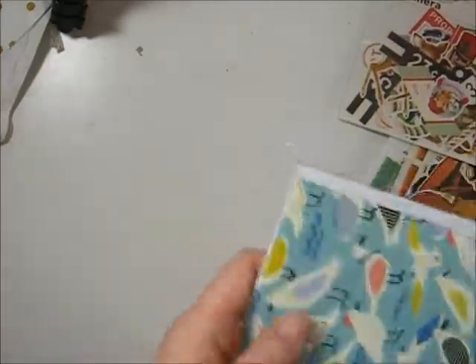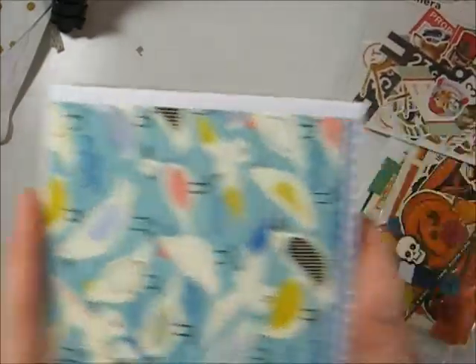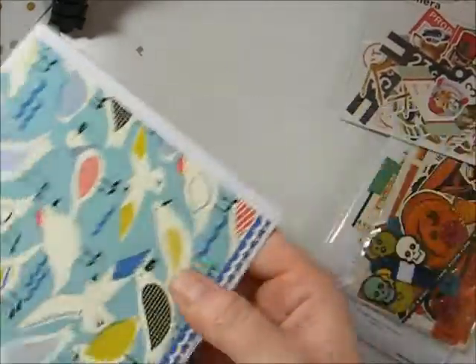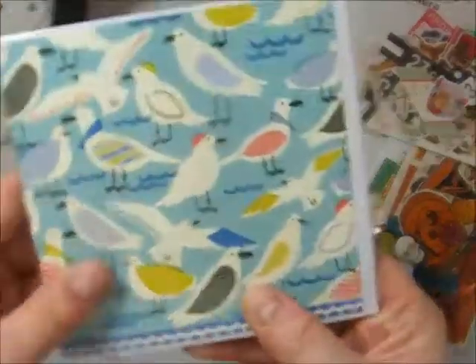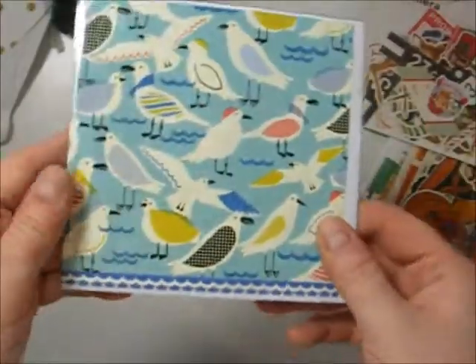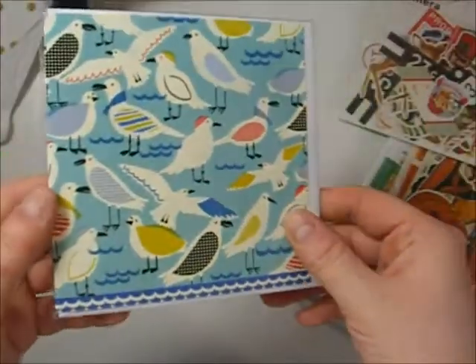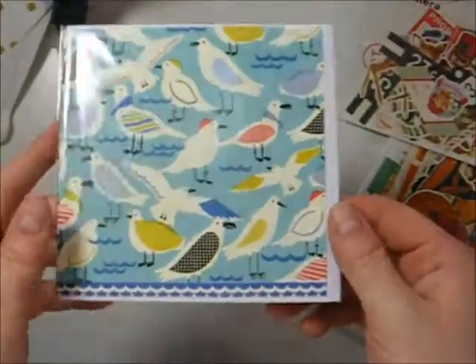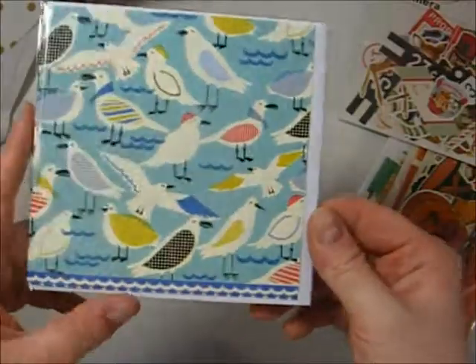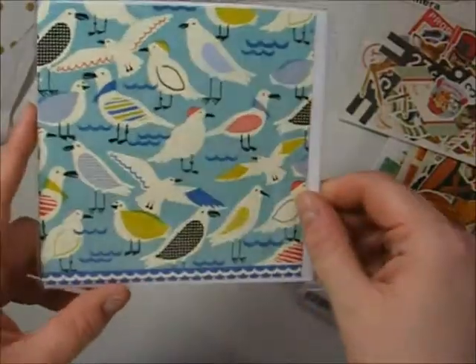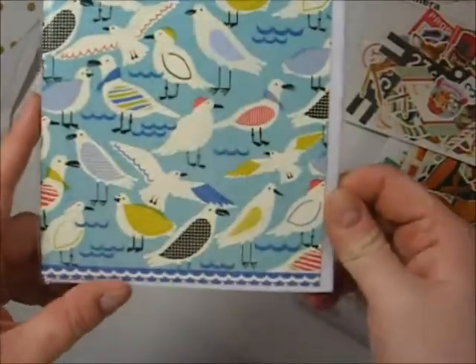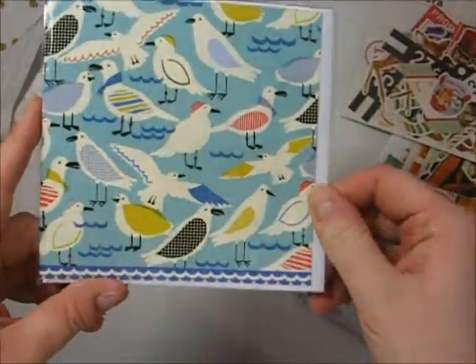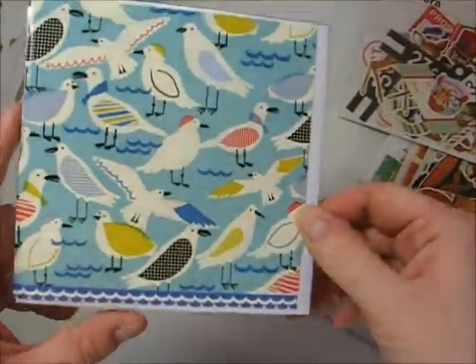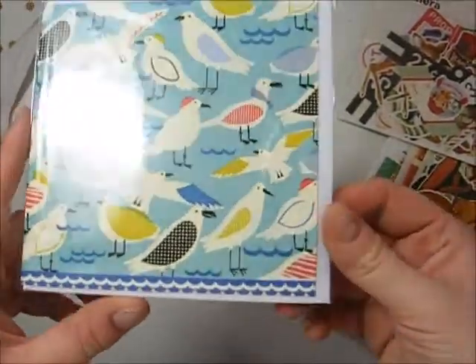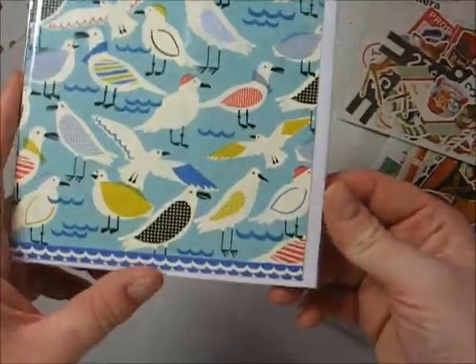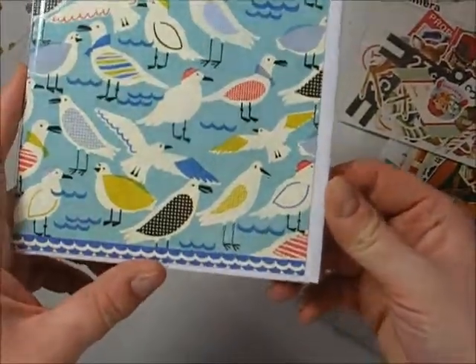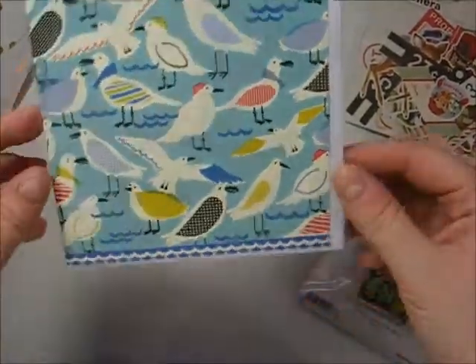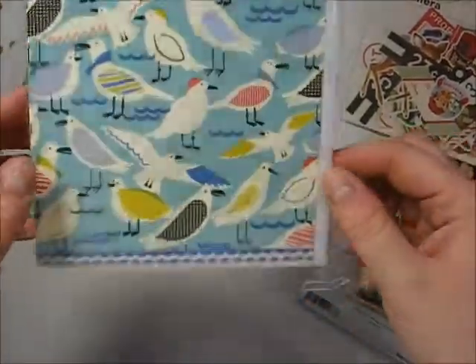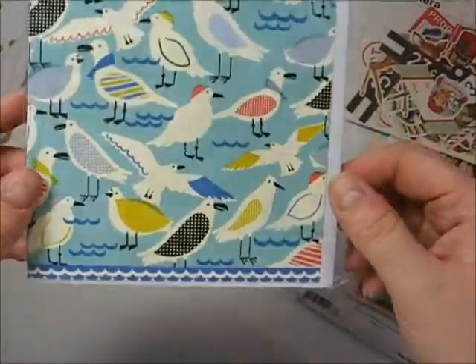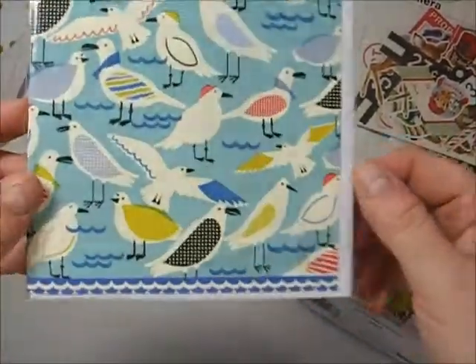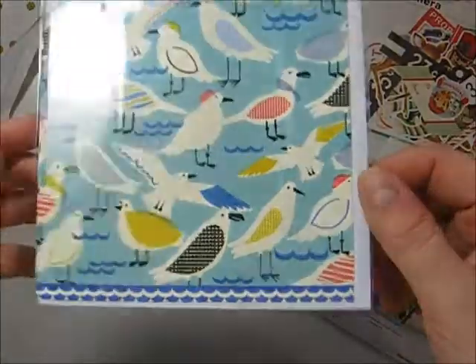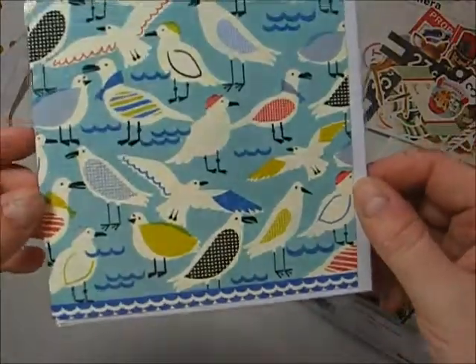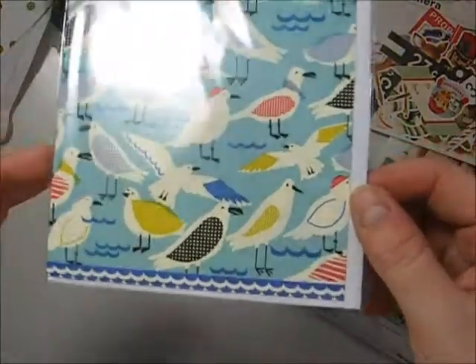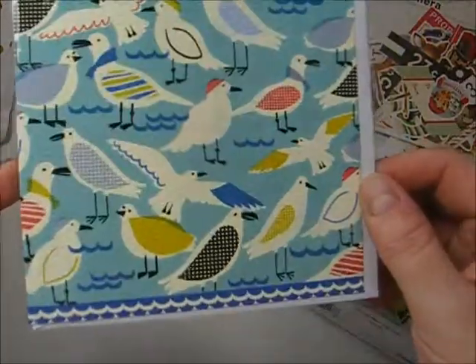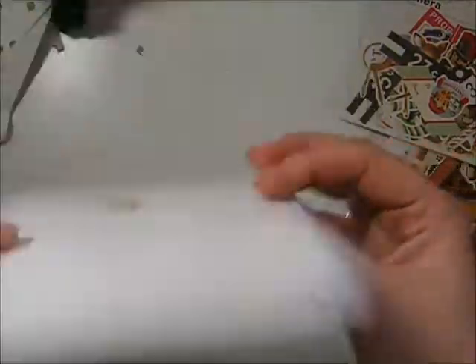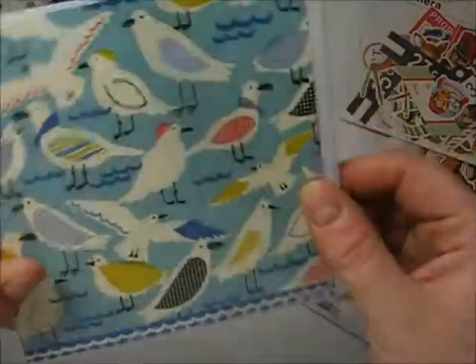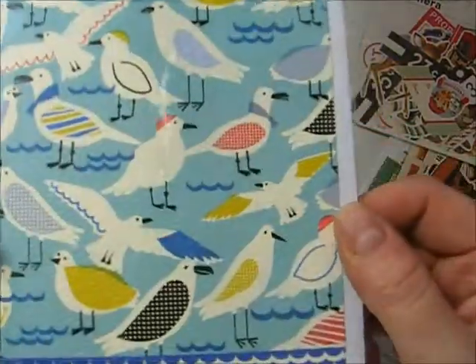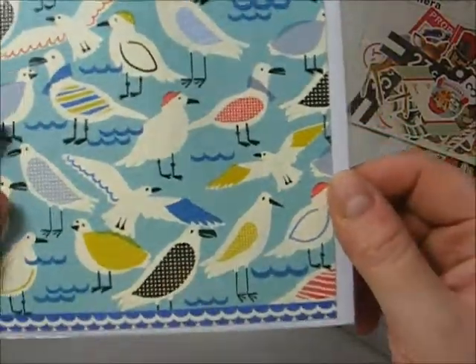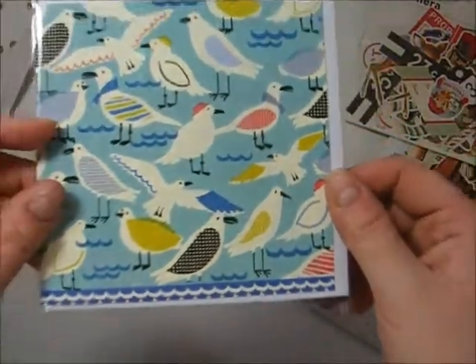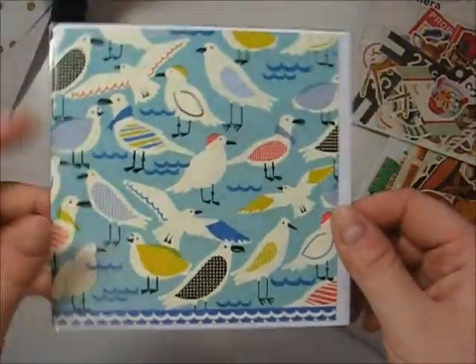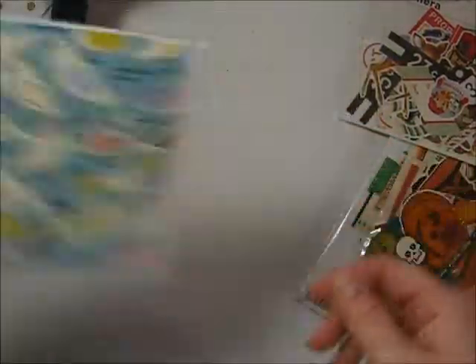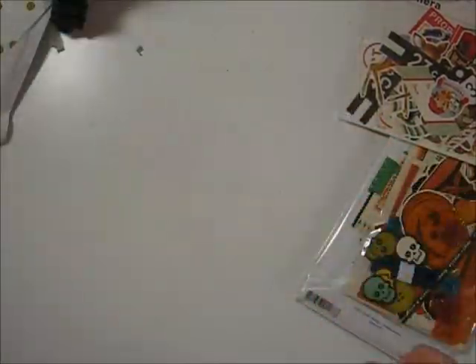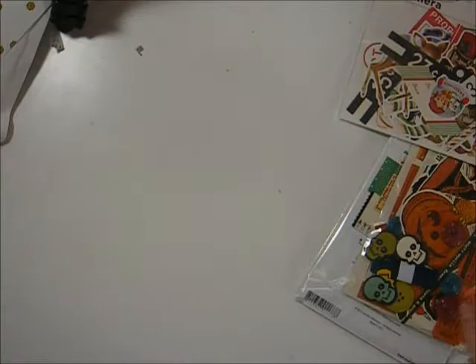Then I got this seagull card. I don't know what I'm going to do with it — it'll probably go in one of my scrapbooks or something. It was on sale and I just really liked the print so I figured I'd pick it up.